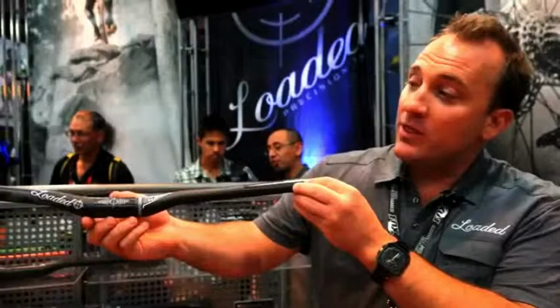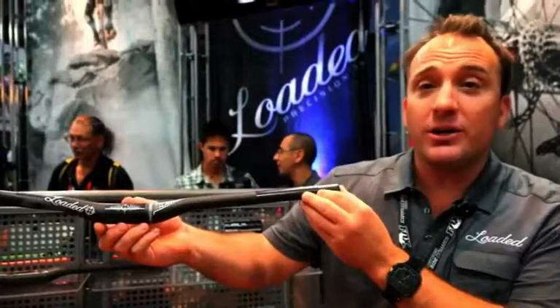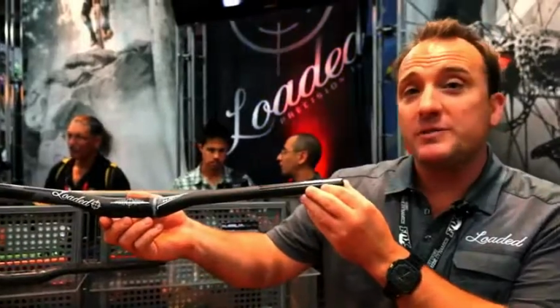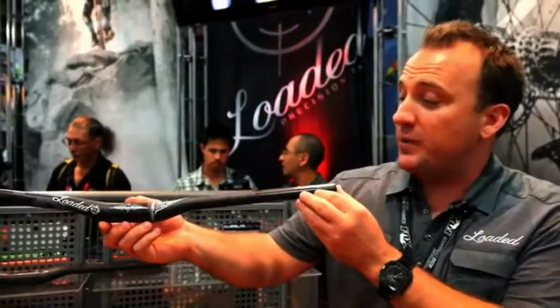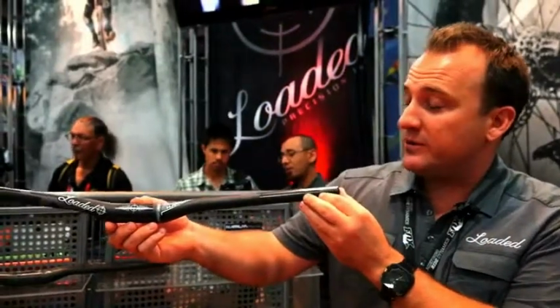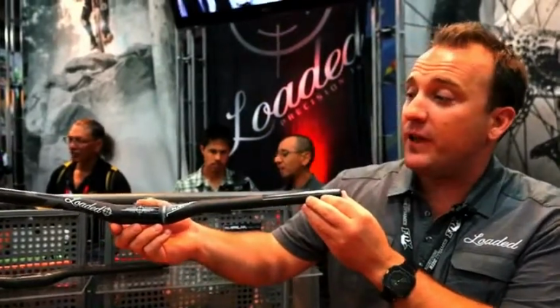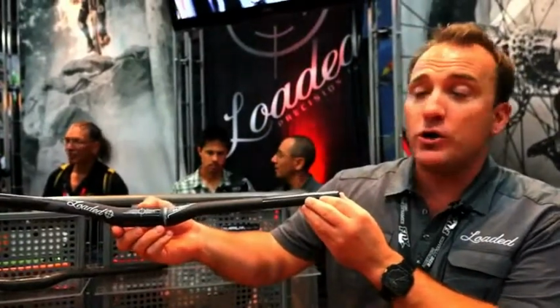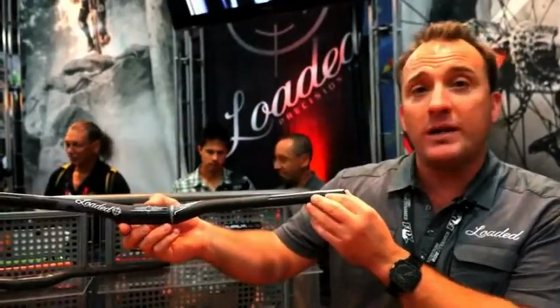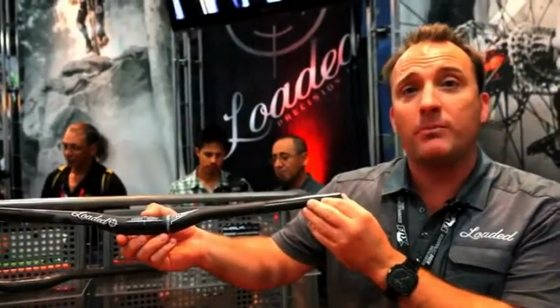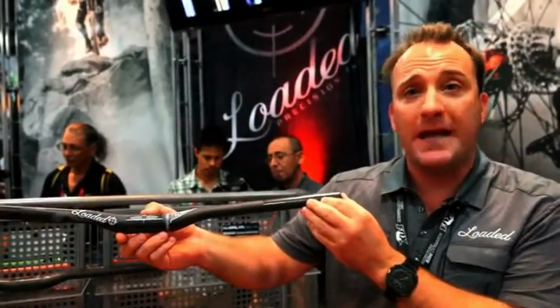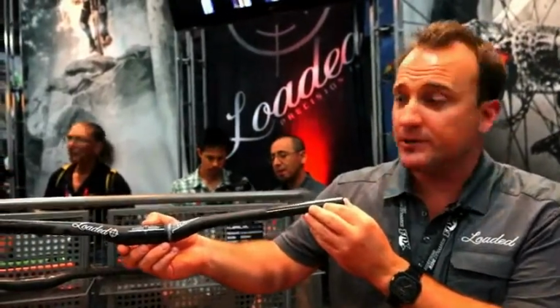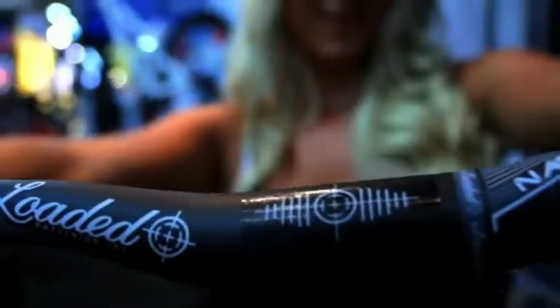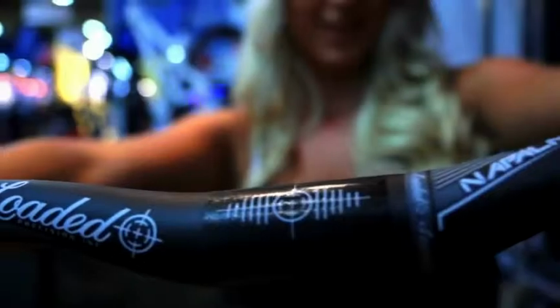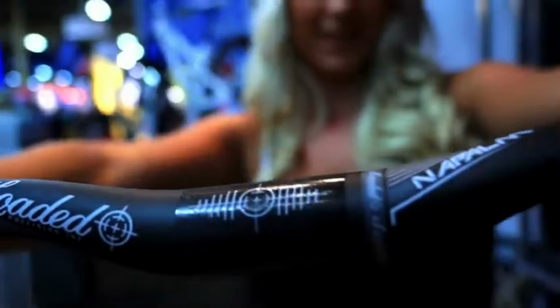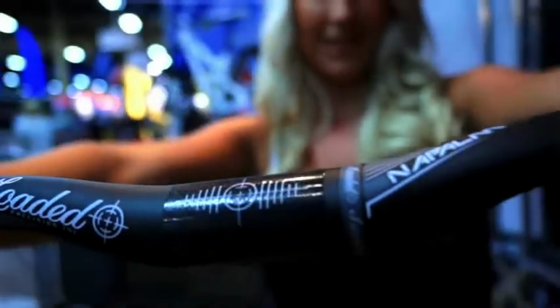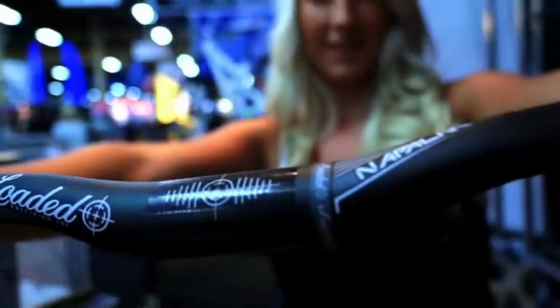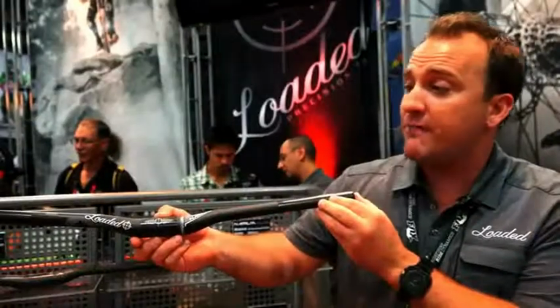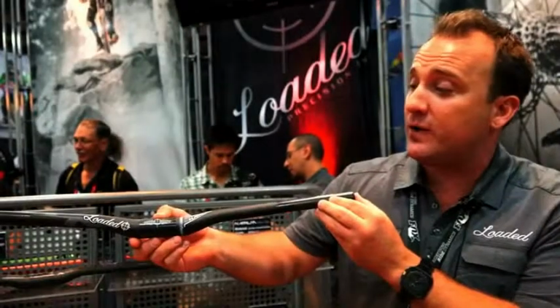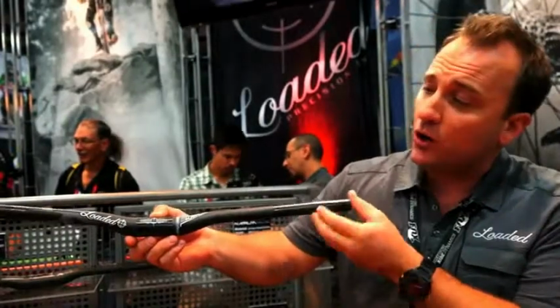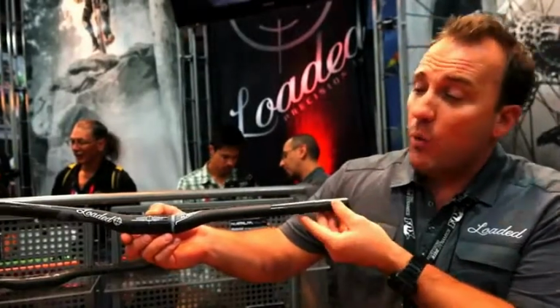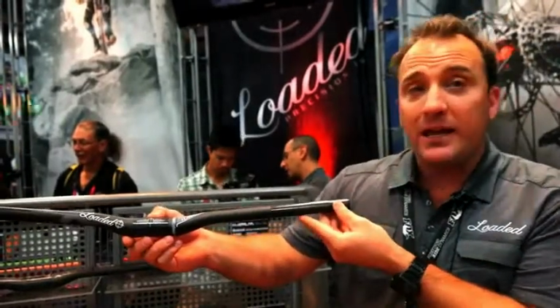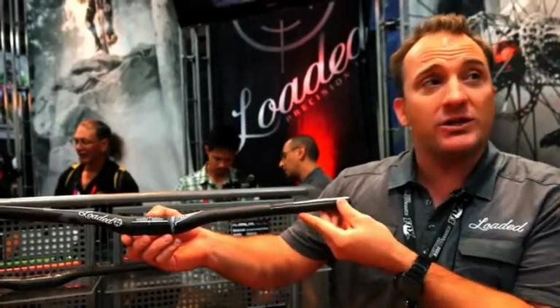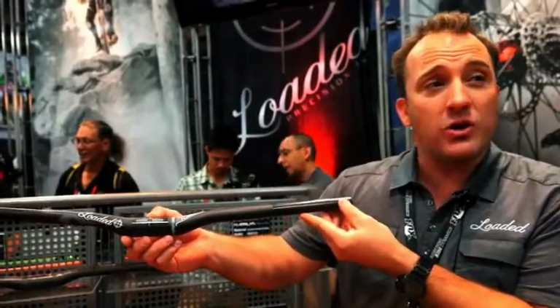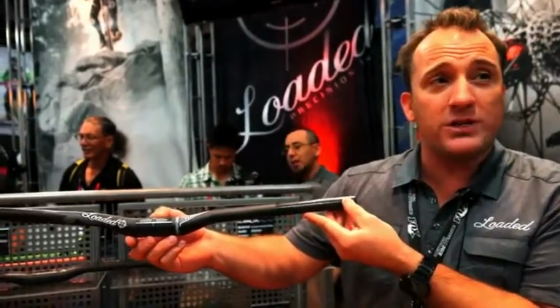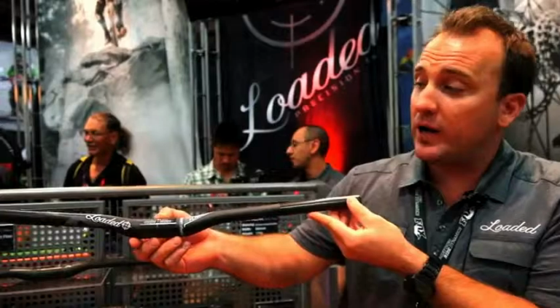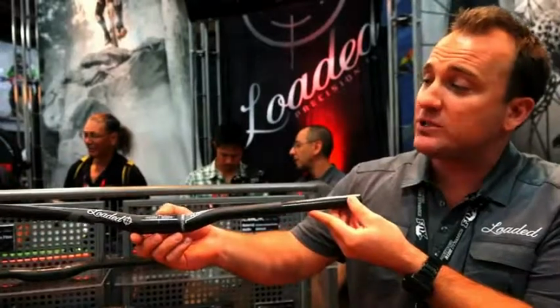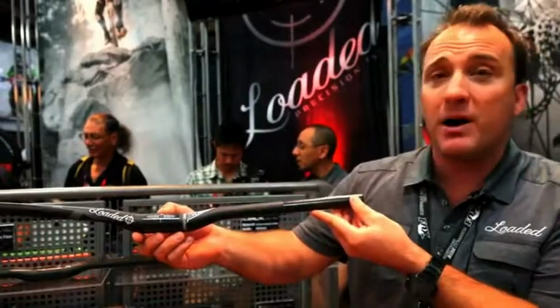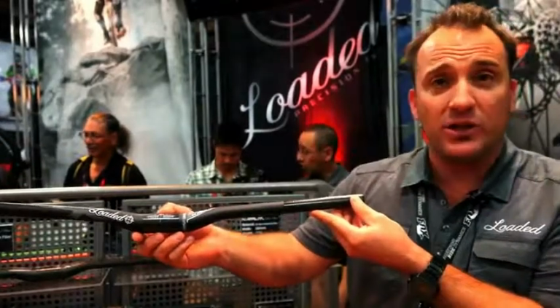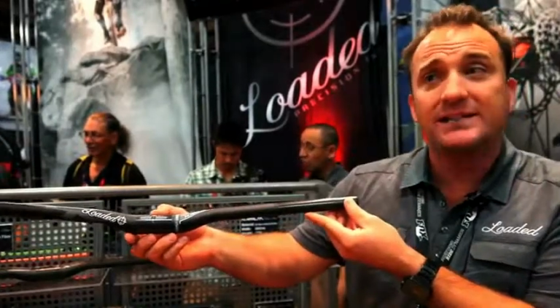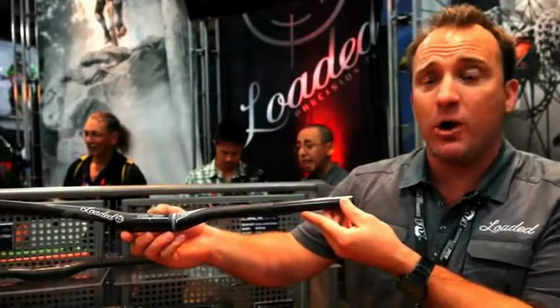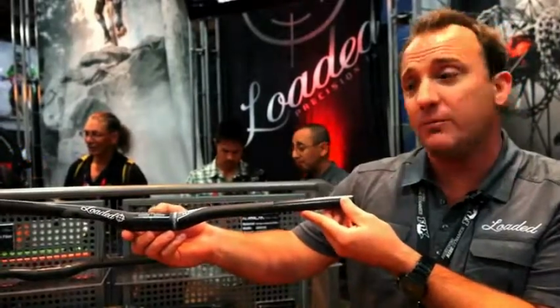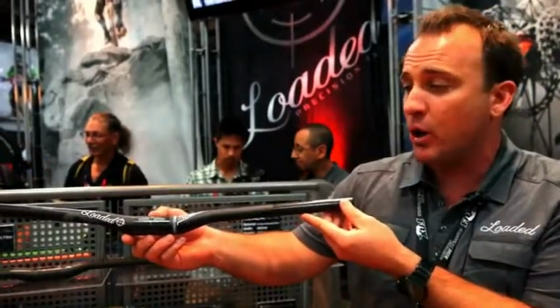This year, Loaded is proud to announce the unveiling of our new Napalm Carbon handlebars. These handlebars are very, very light and very, very strong. Weighing in at just 114 grams, it's quite possibly the lightest handlebar available on the market.